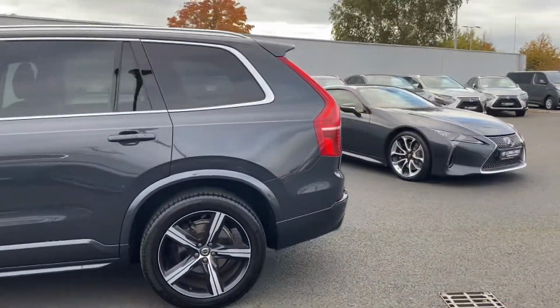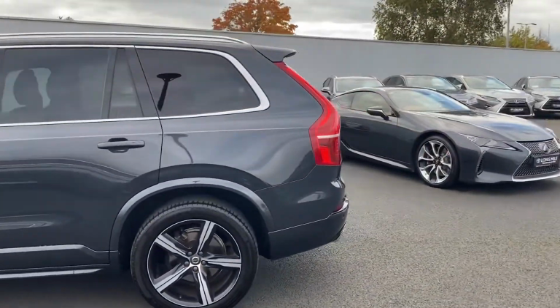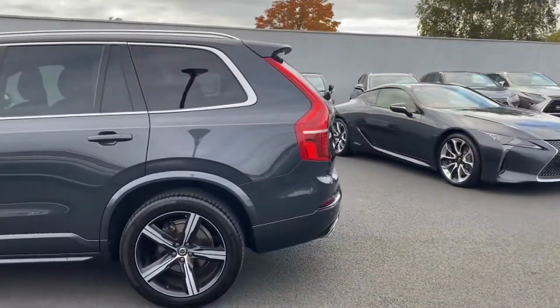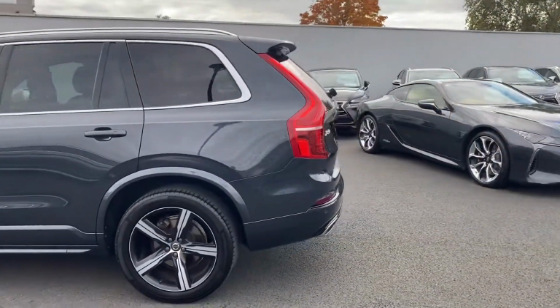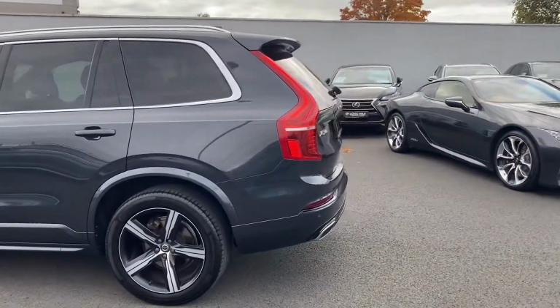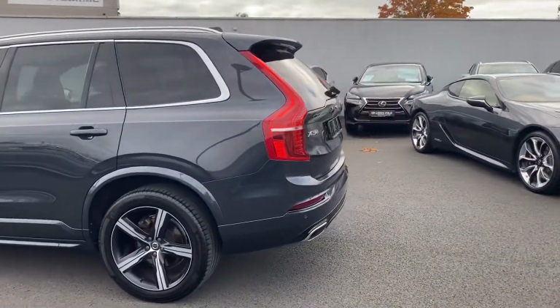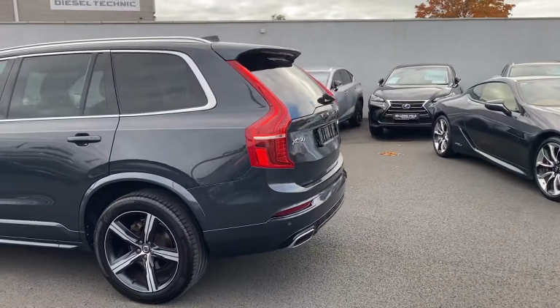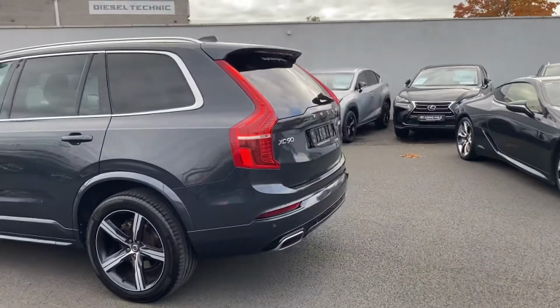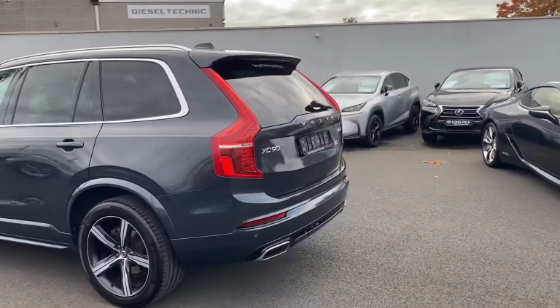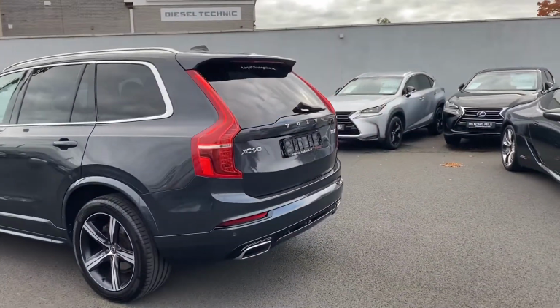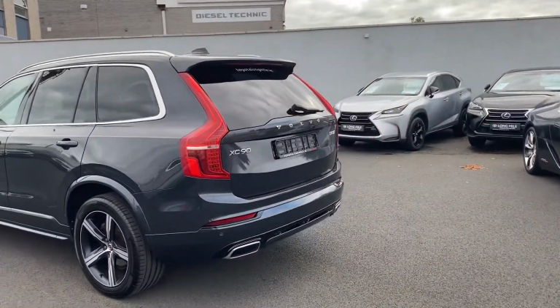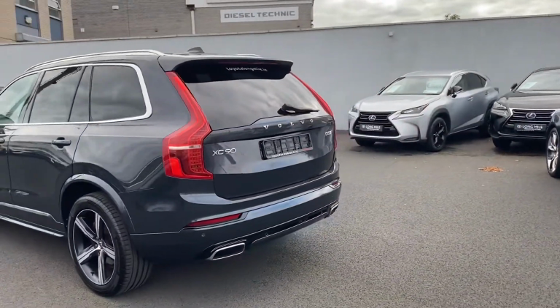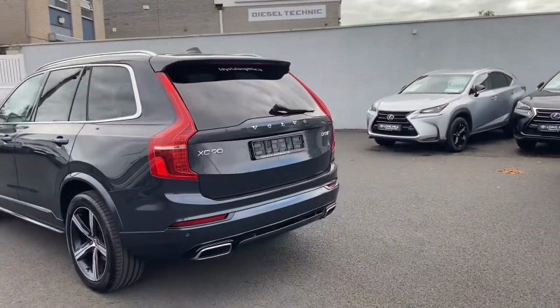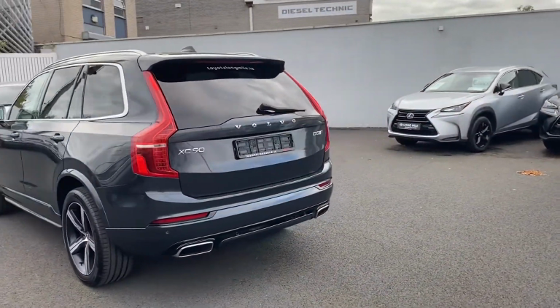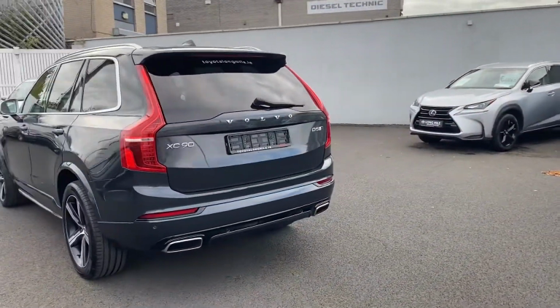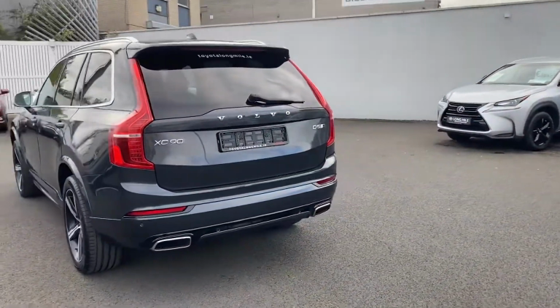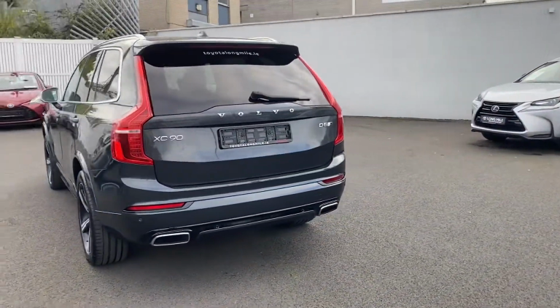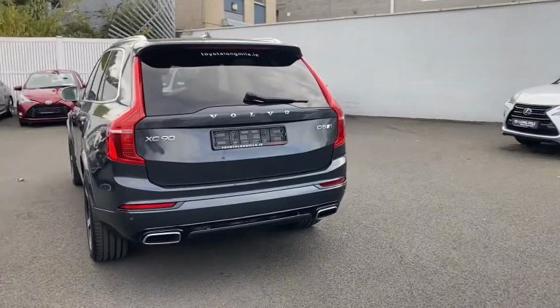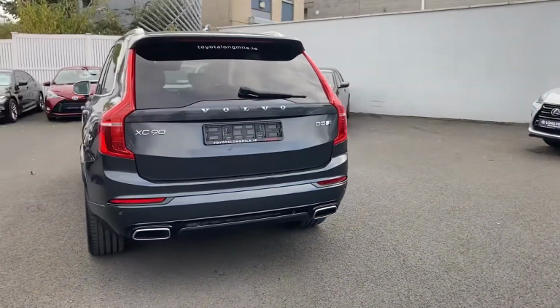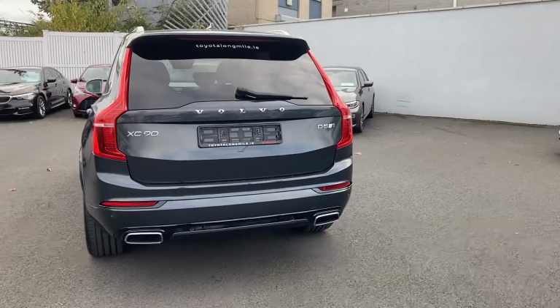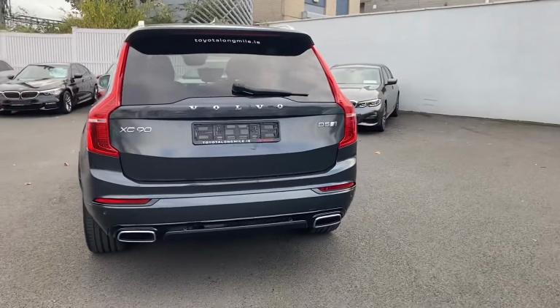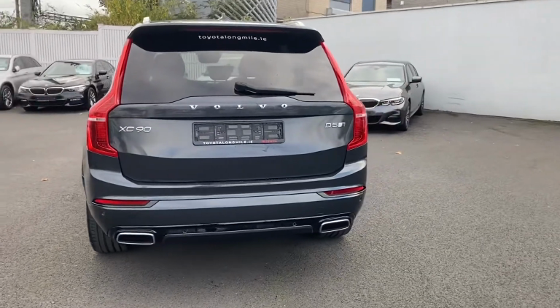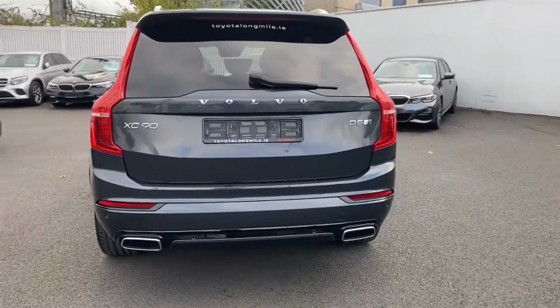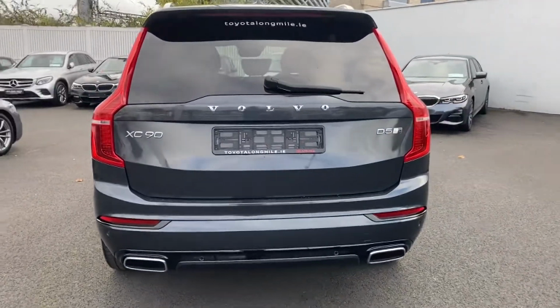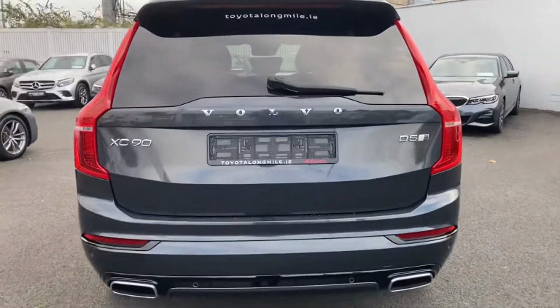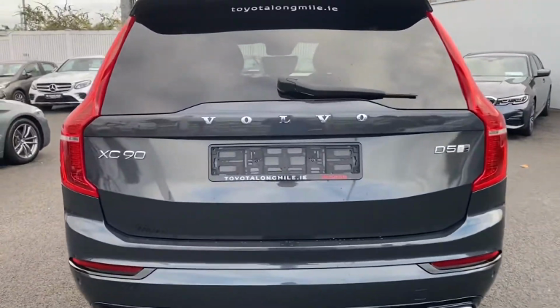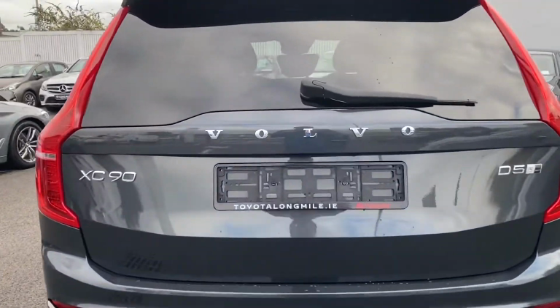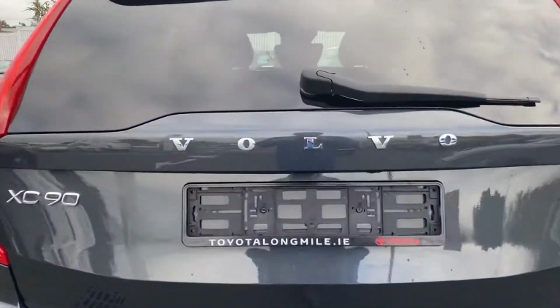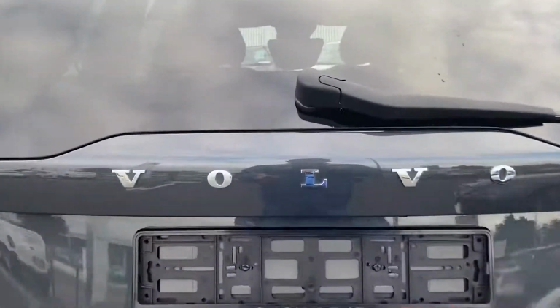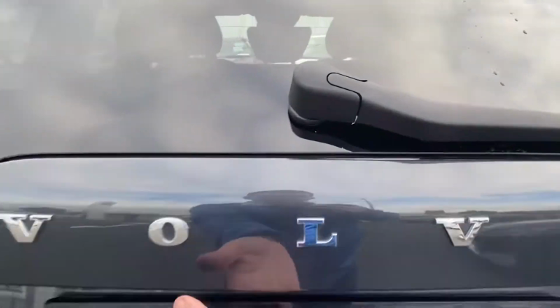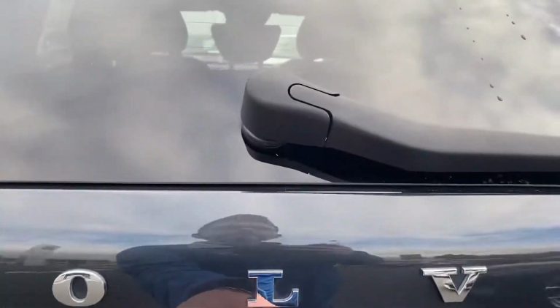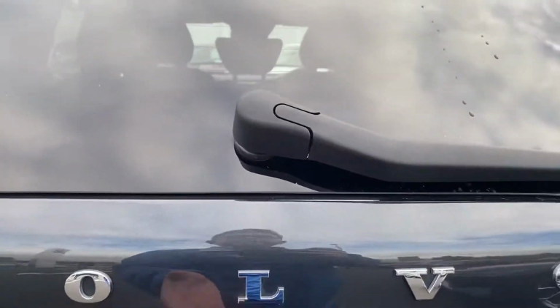This car will come with a one year warranty, fully serviced and fully validated, all wheel drive, and a rear camera as well.